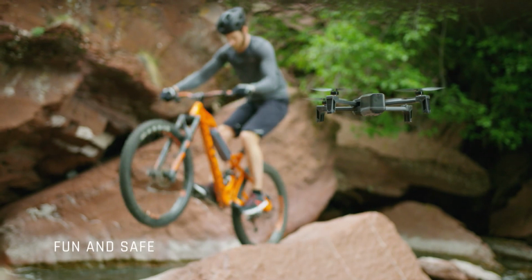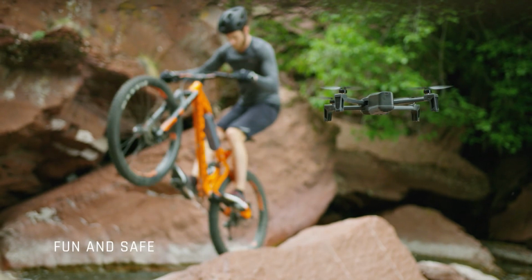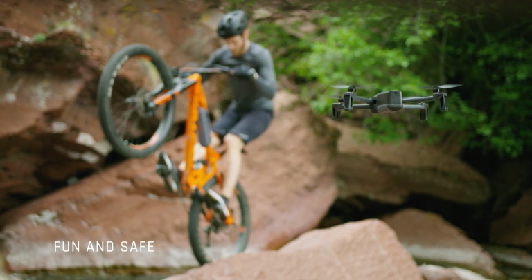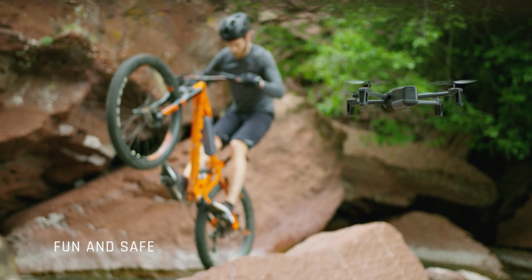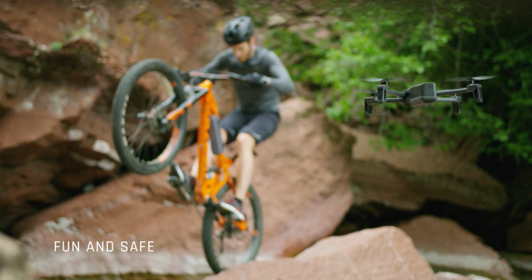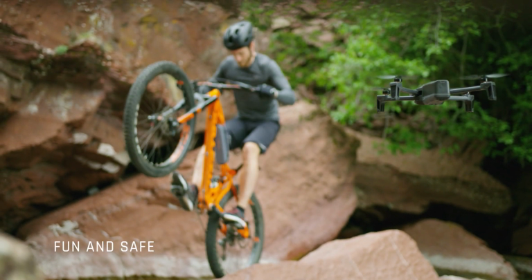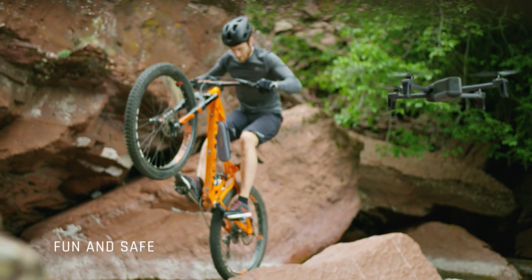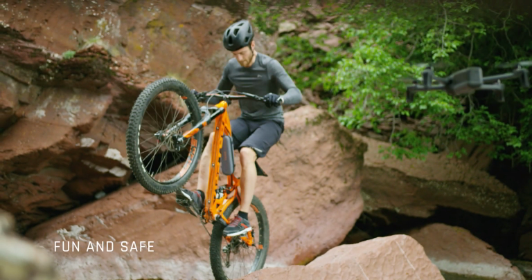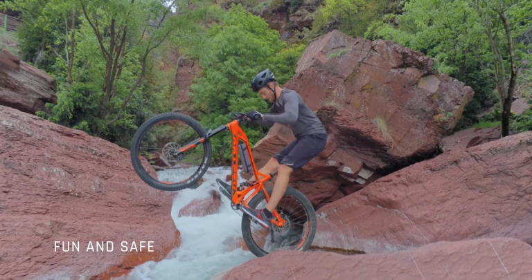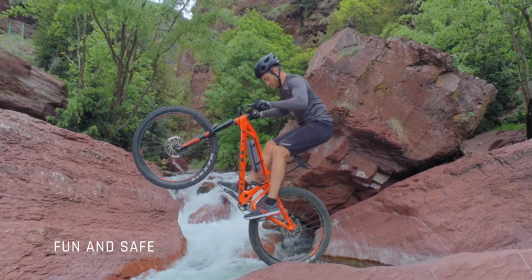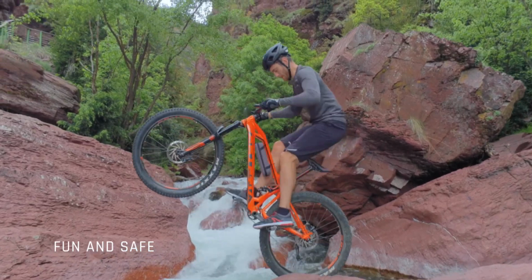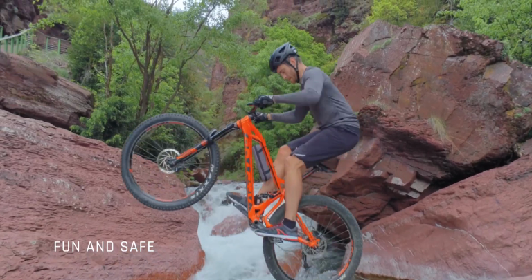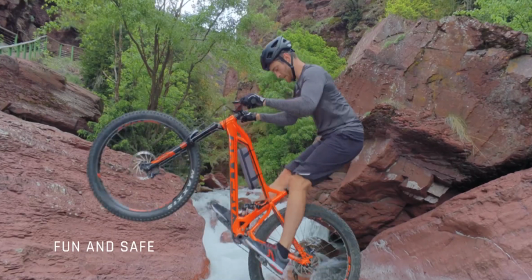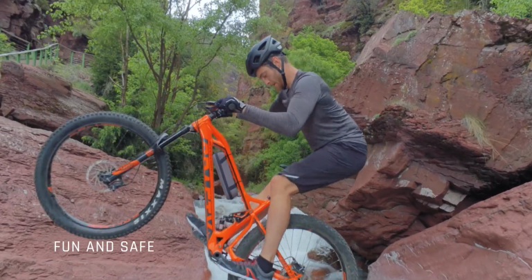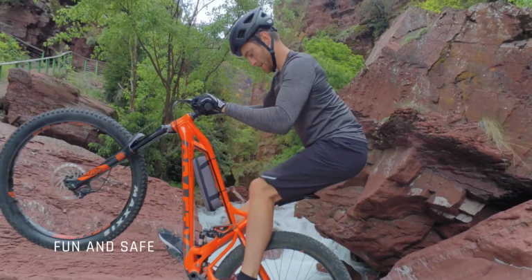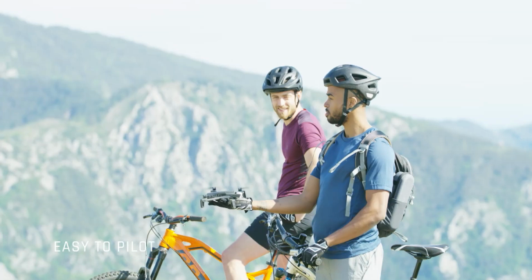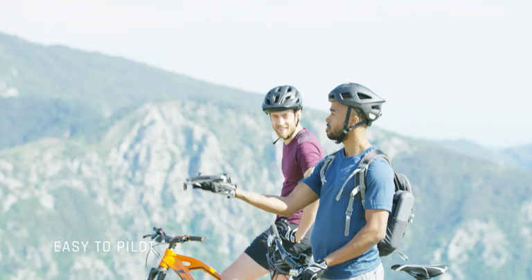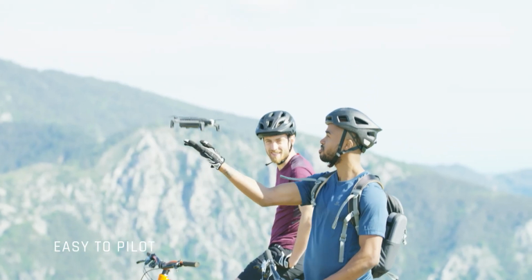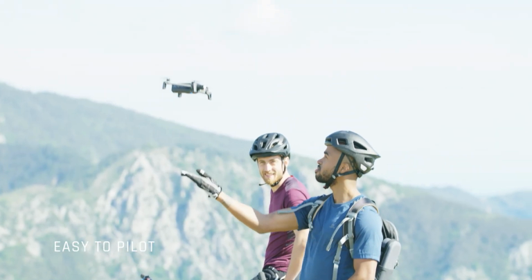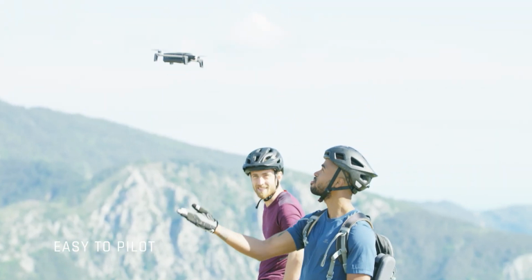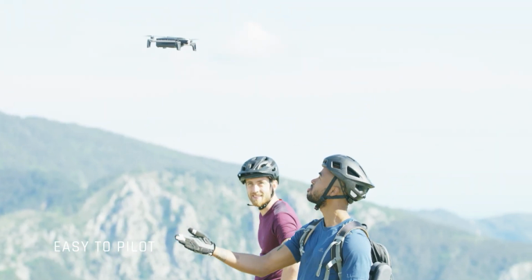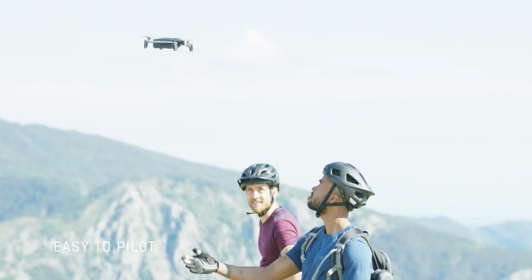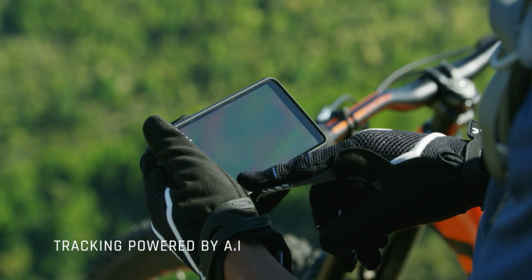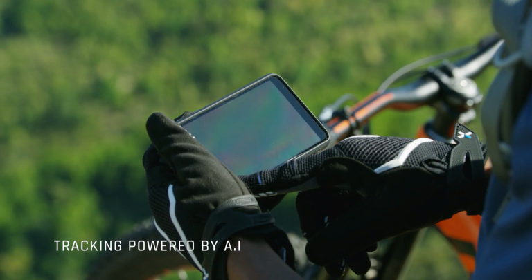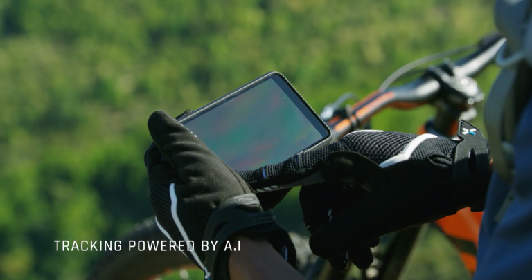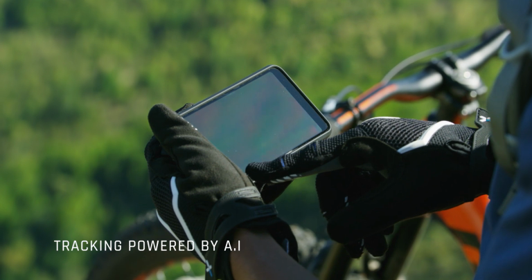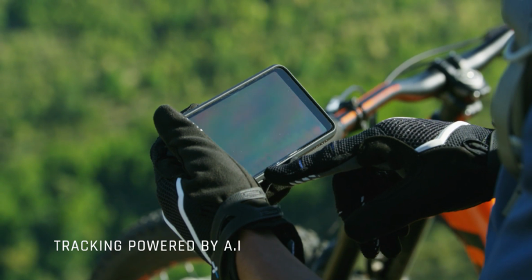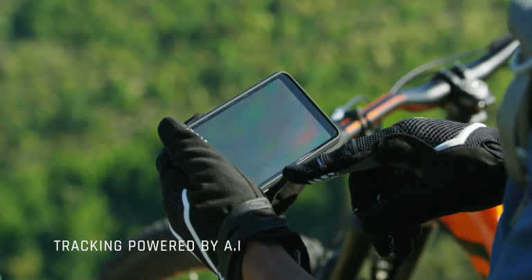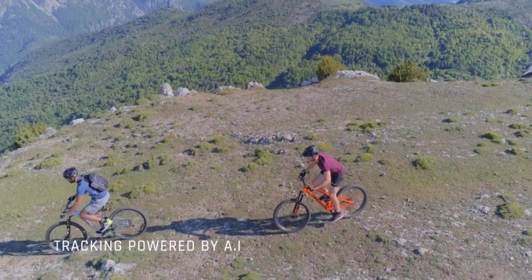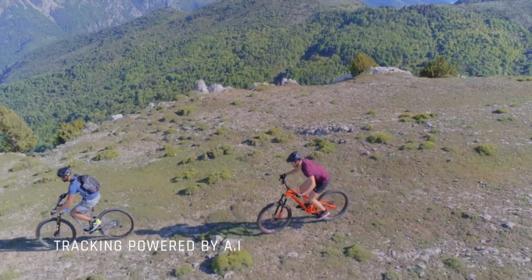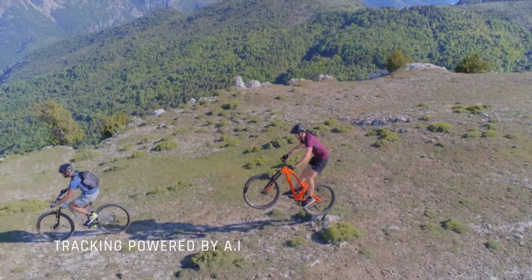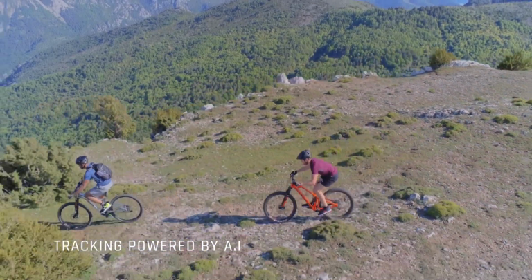Piloting ANAFI is fun and safe. We created a drone that is powered by cutting-edge AI and can follow you on the go without you piloting the drone, thanks to CineShots and Smart Drones.